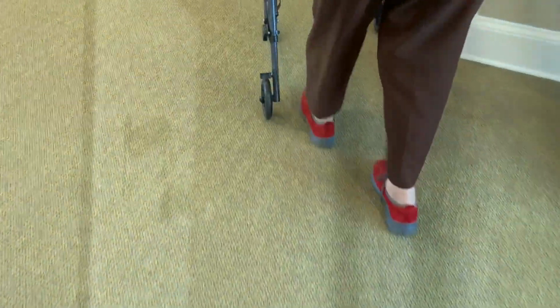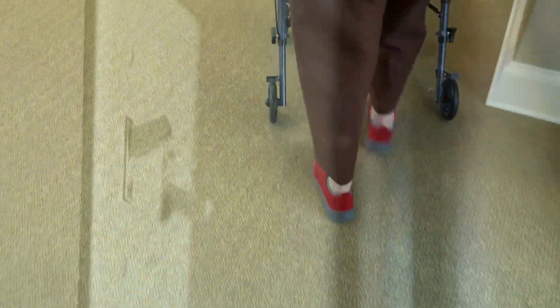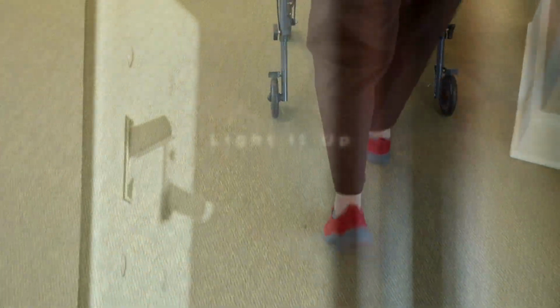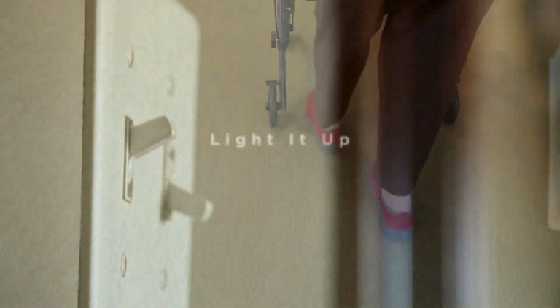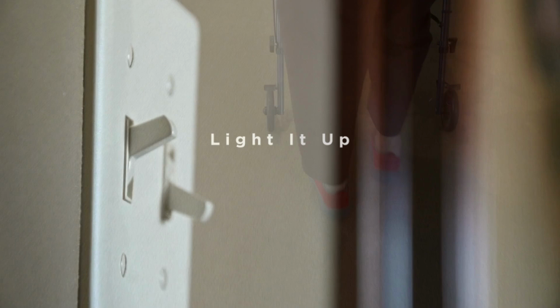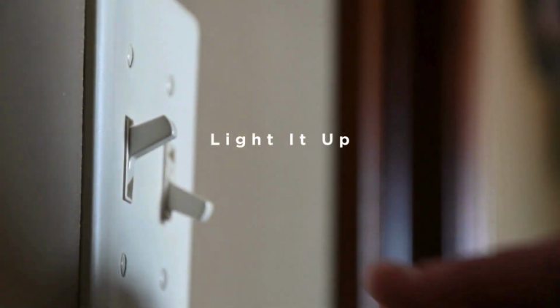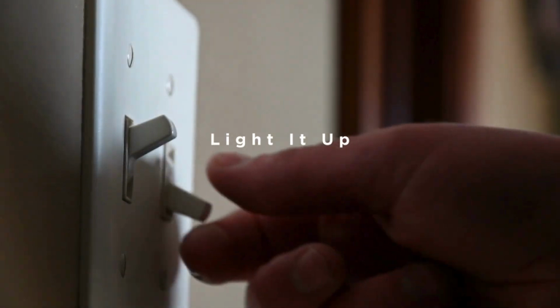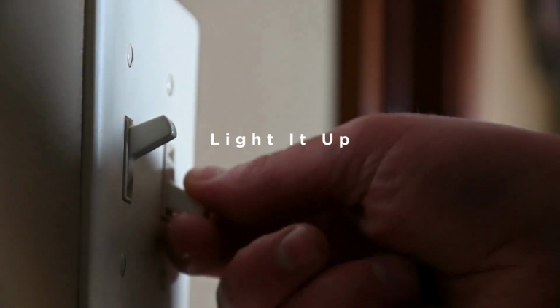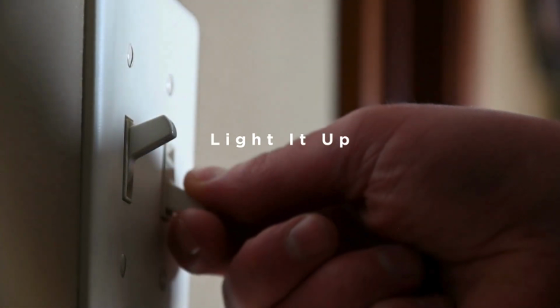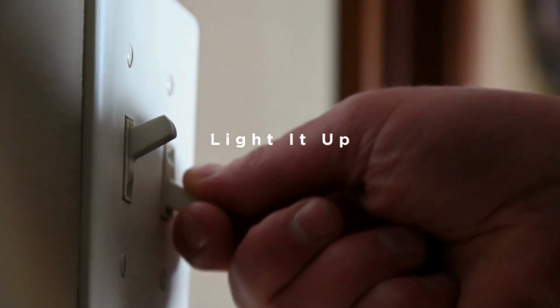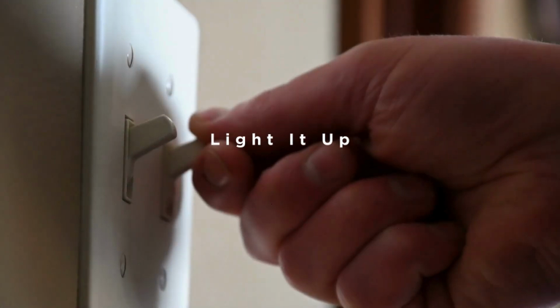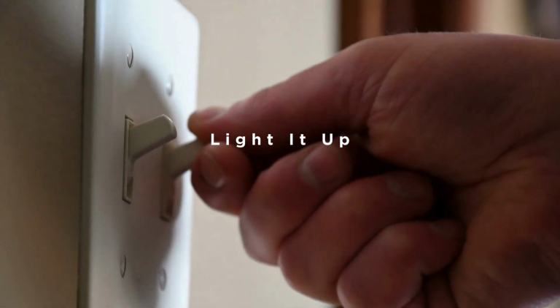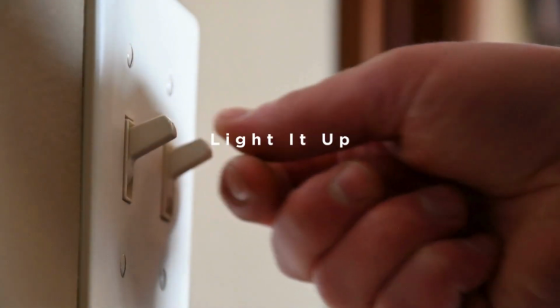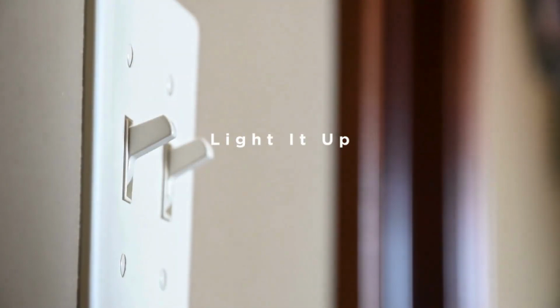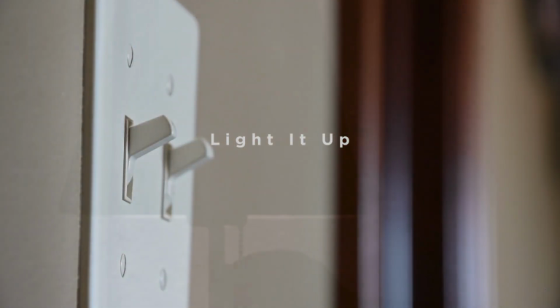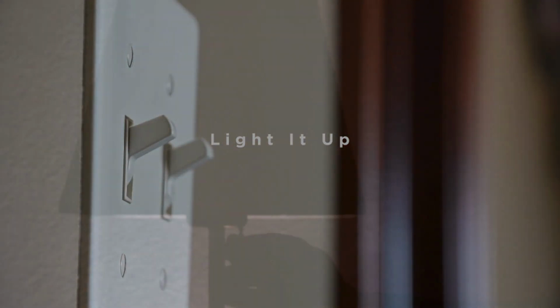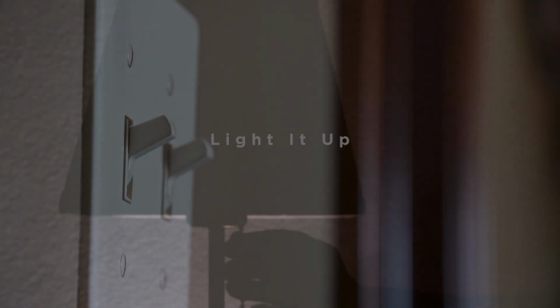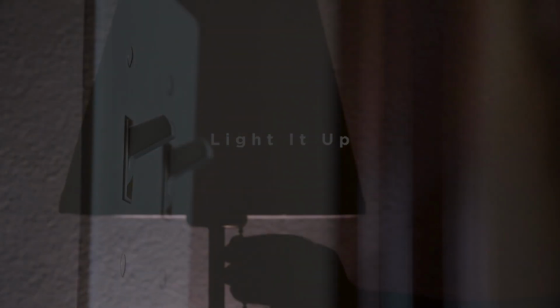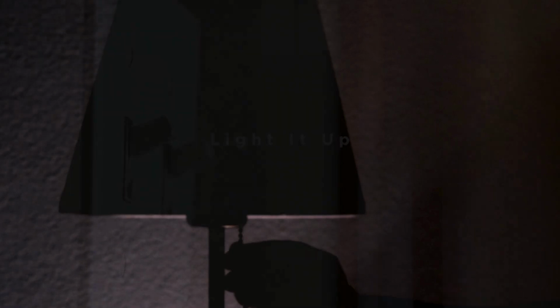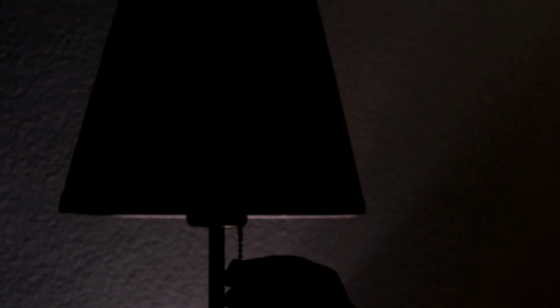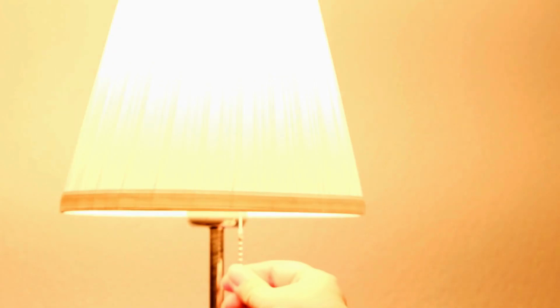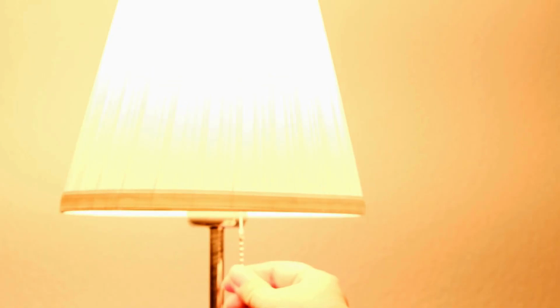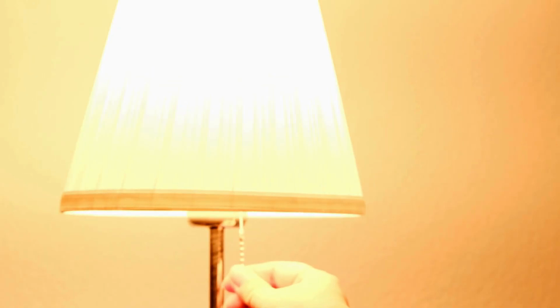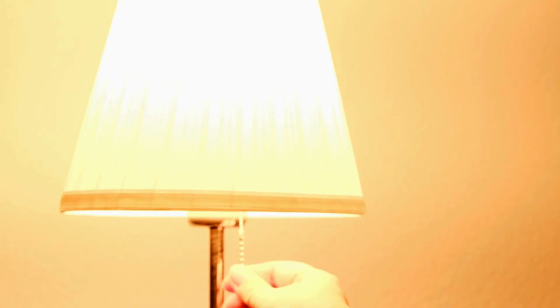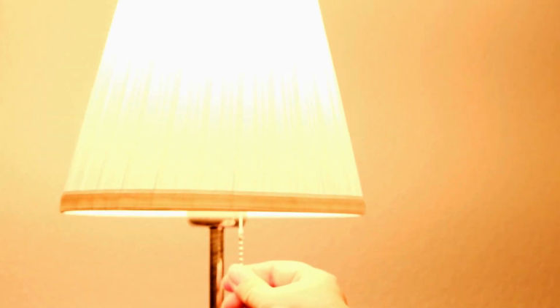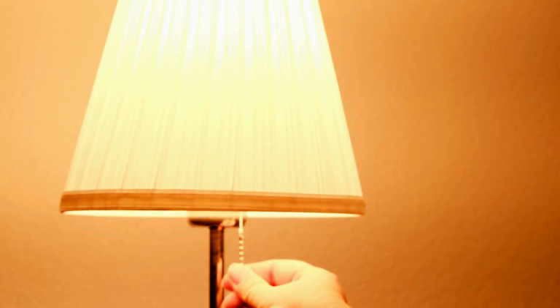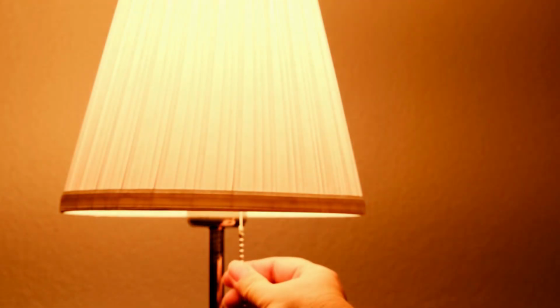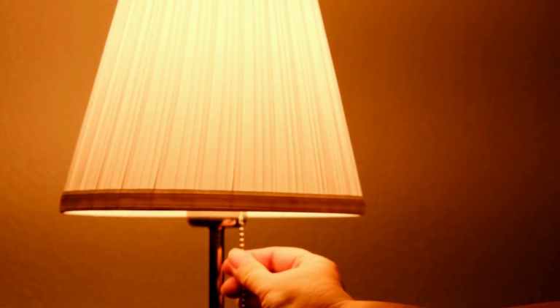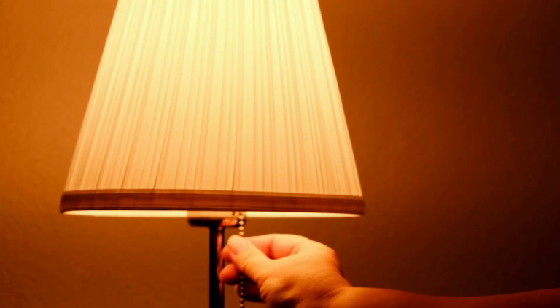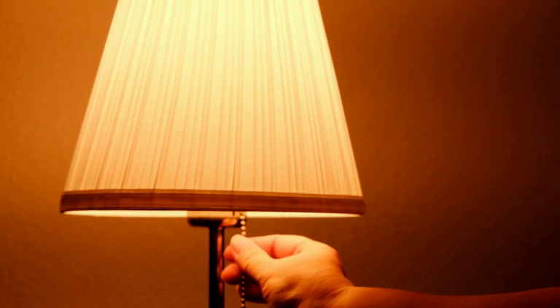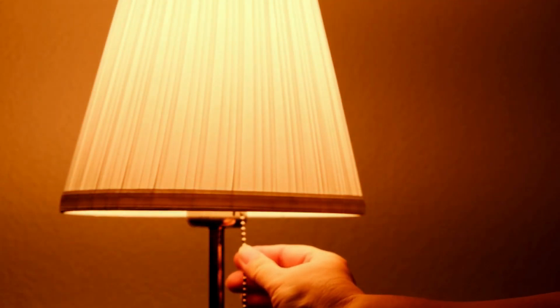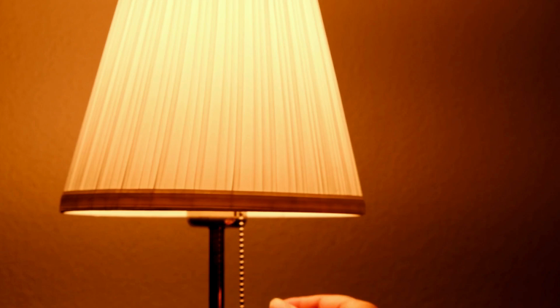Tip 2: Light it up. Good lighting is essential. Install night lights in hallways and bathrooms, and keep a lamp next to your bed. This way, if you need to get up in the middle of the night, you'll have a visible path.